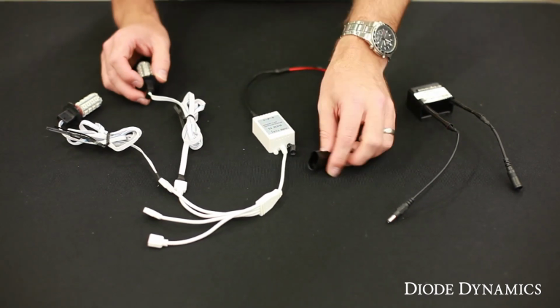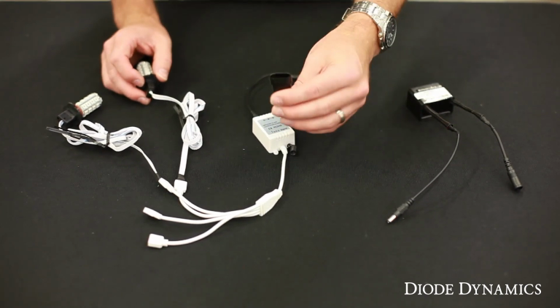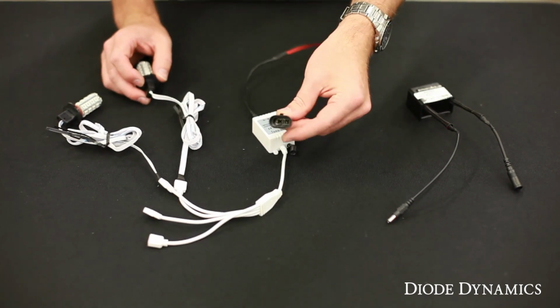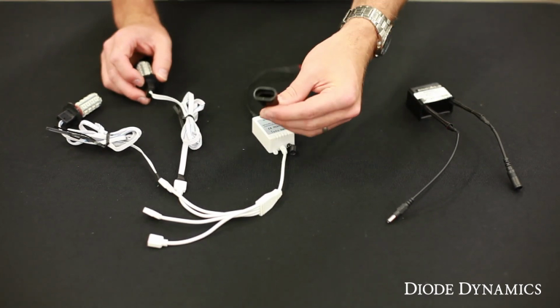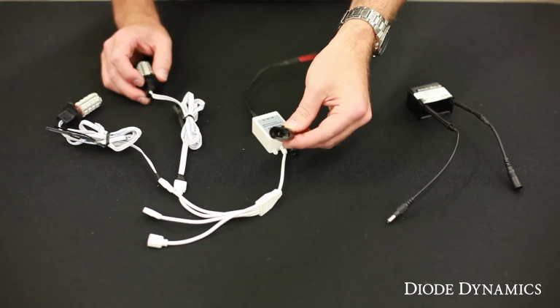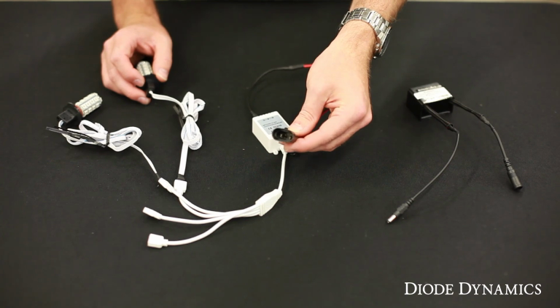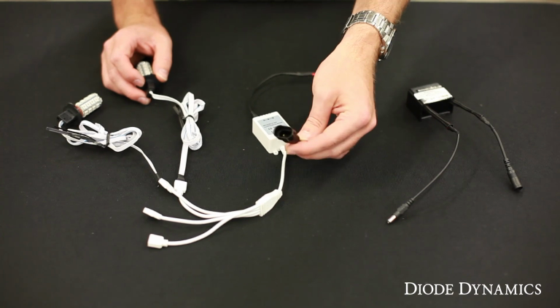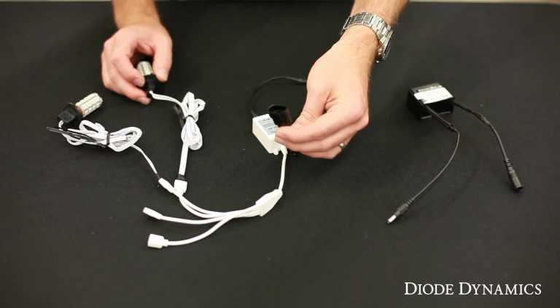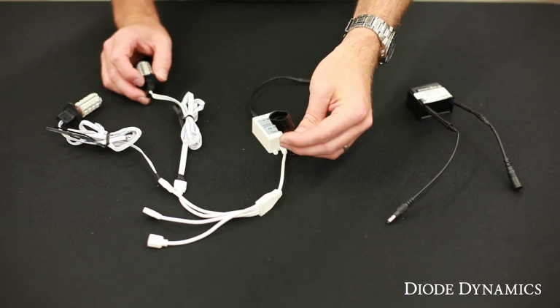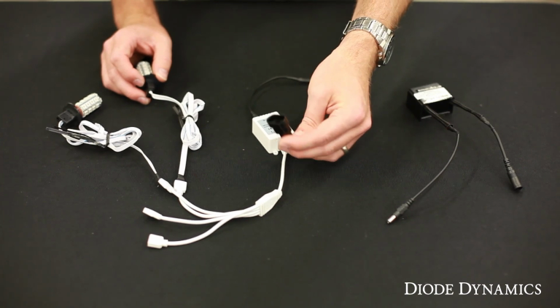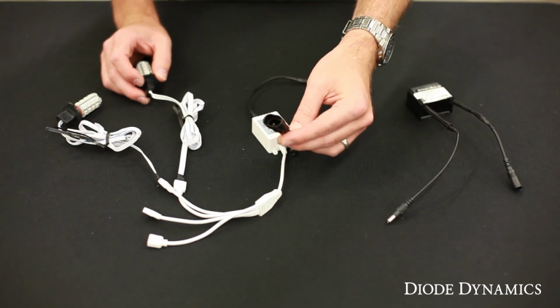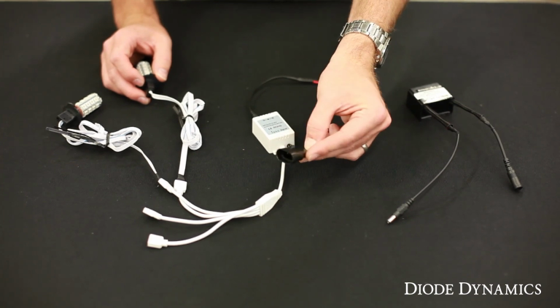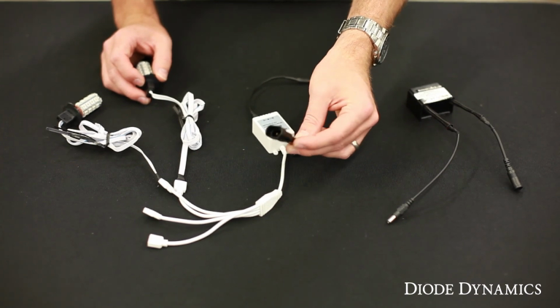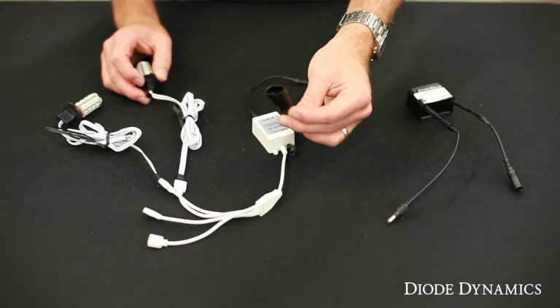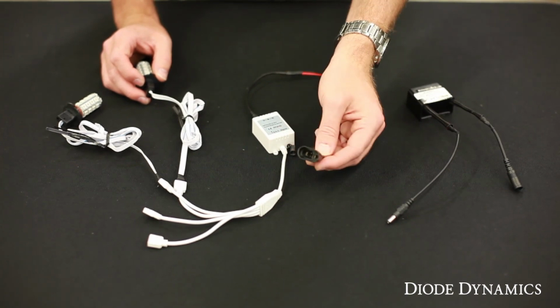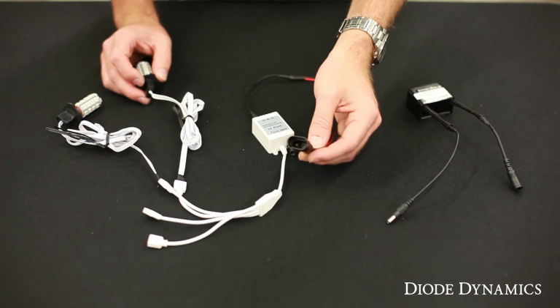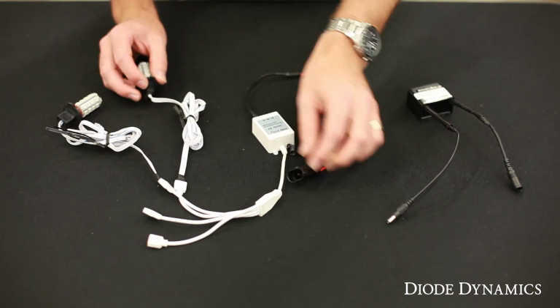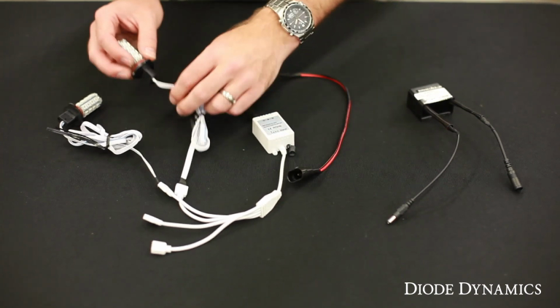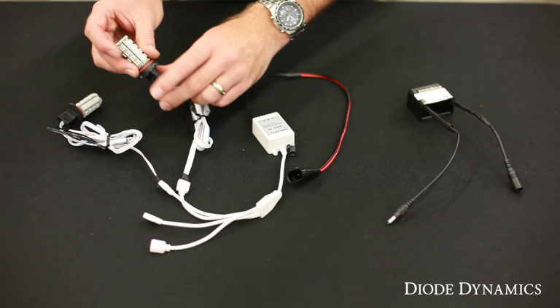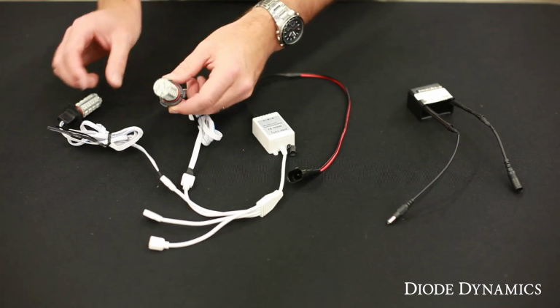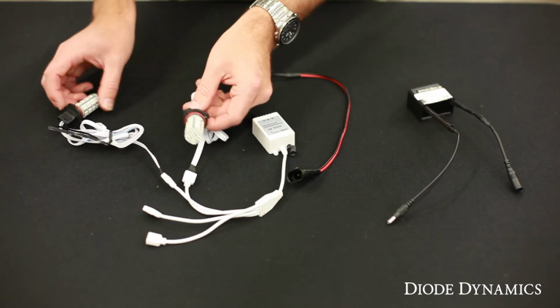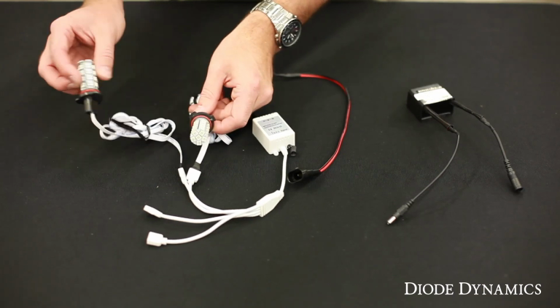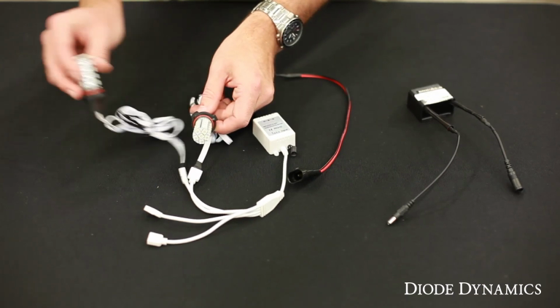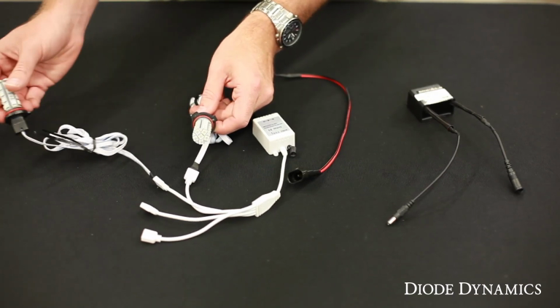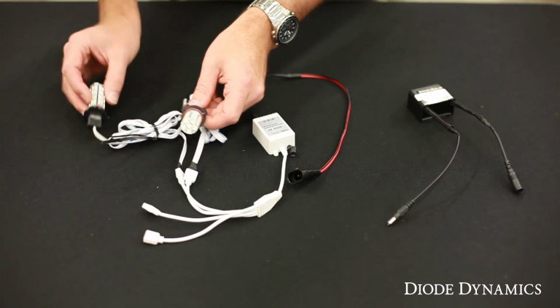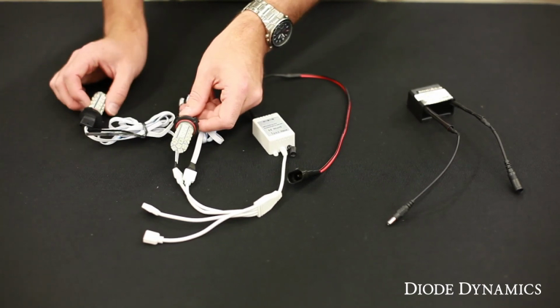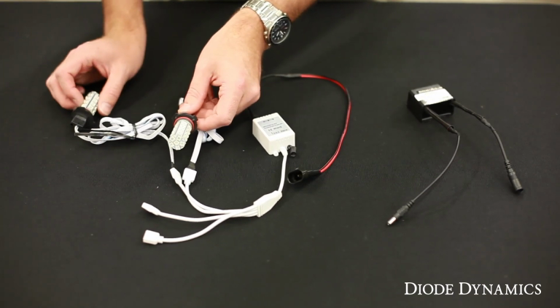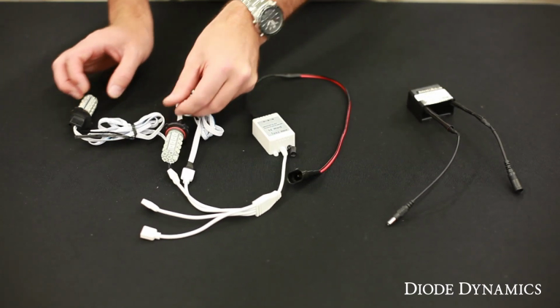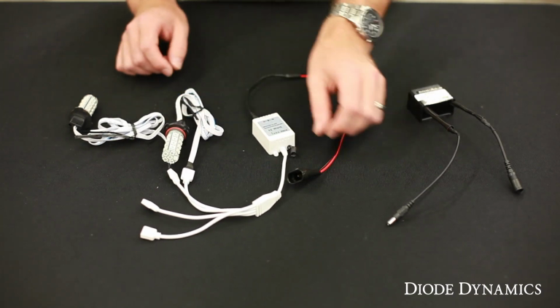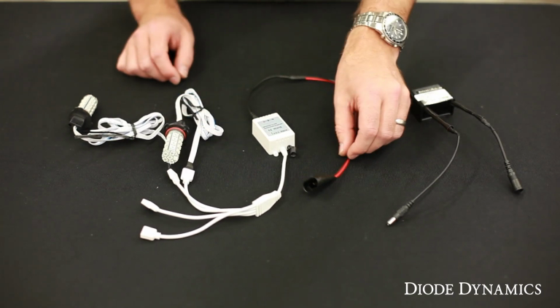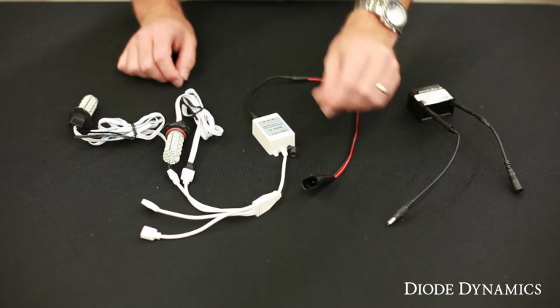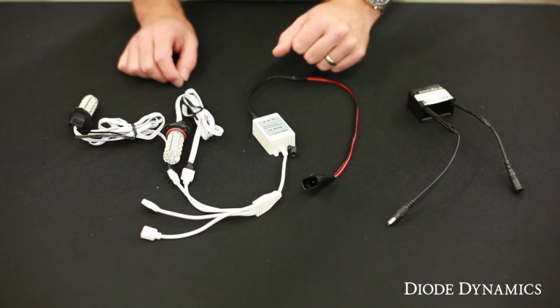If you plug this in on the driver's side — whichever is easier, you don't need to do one in specific — one bulb will stay at the driver's side and one will go over to the passenger side. You just need to plug in one side.